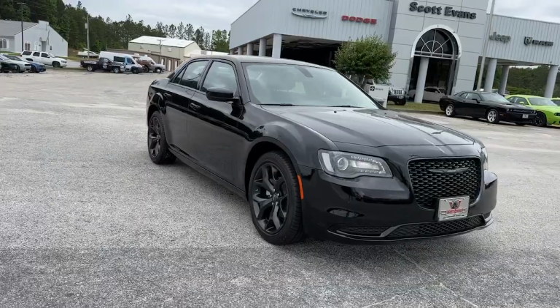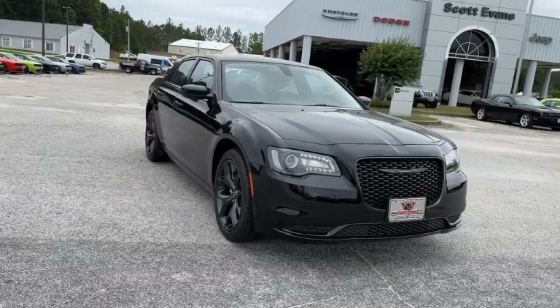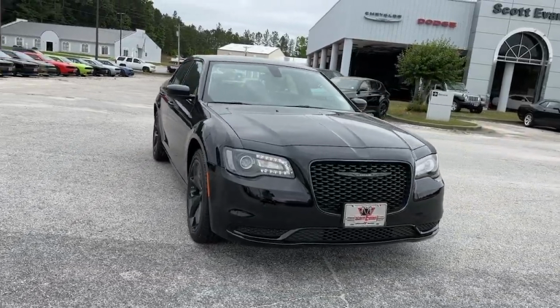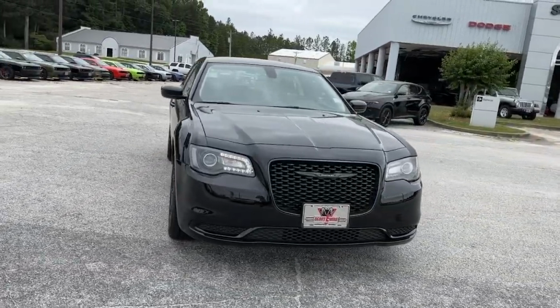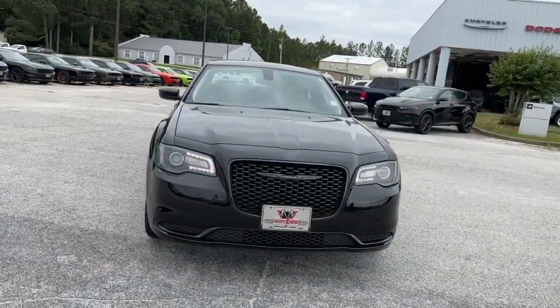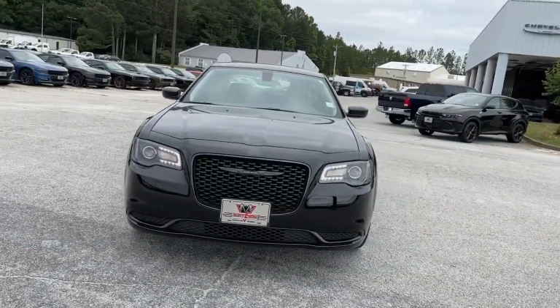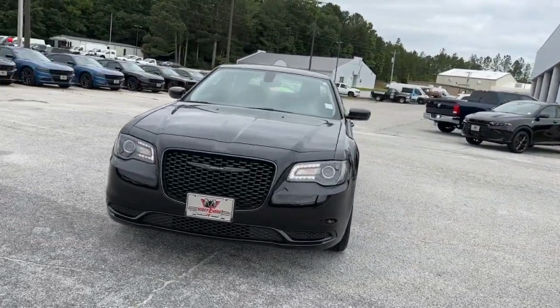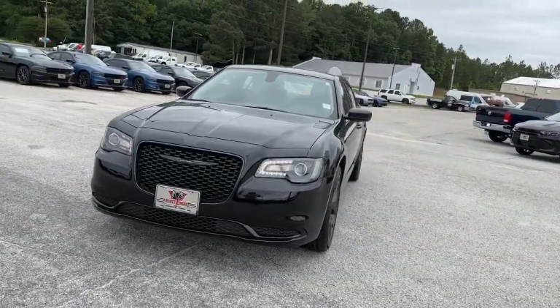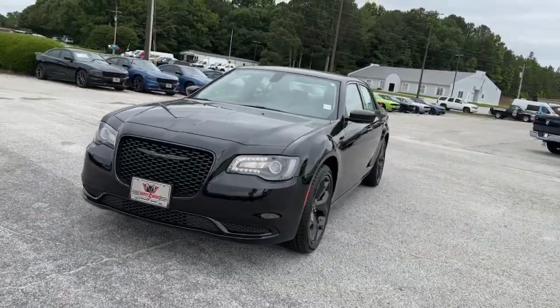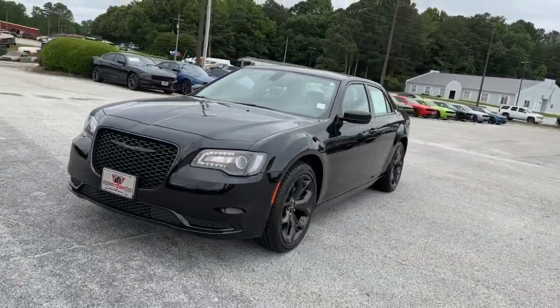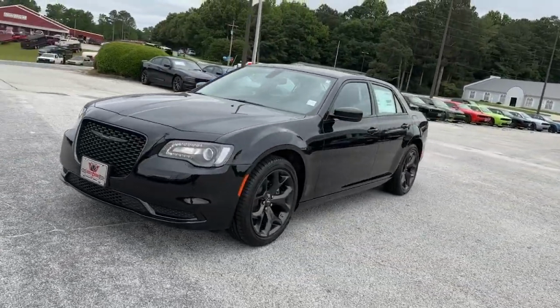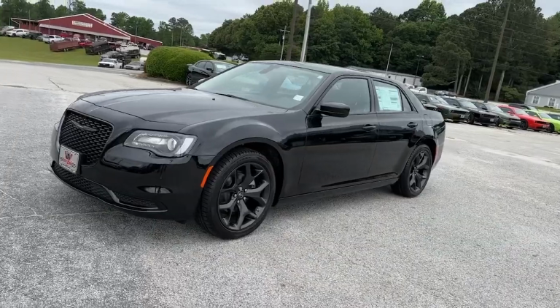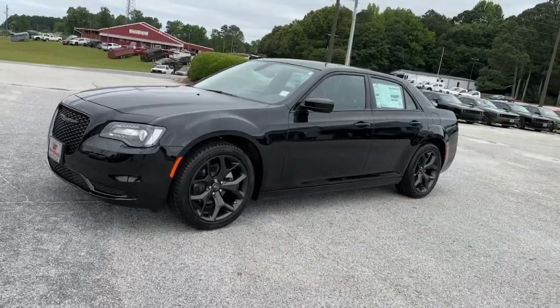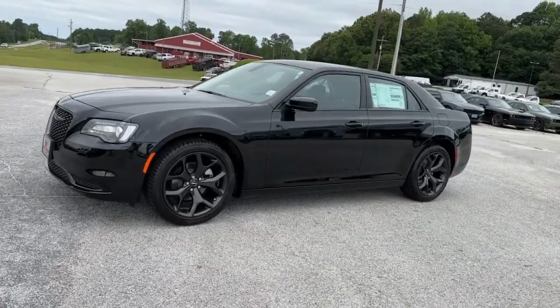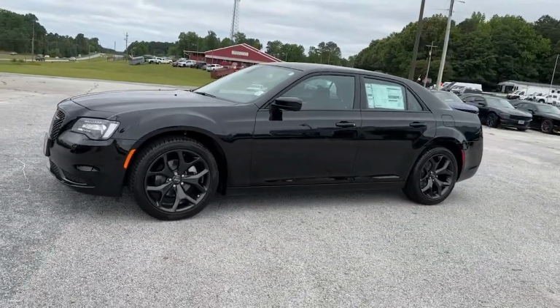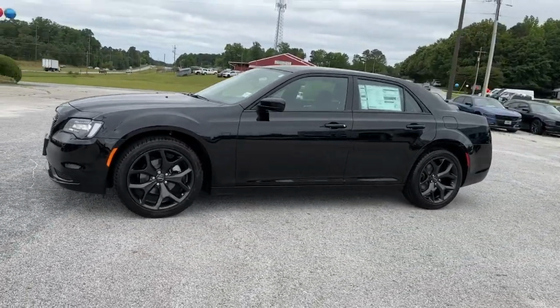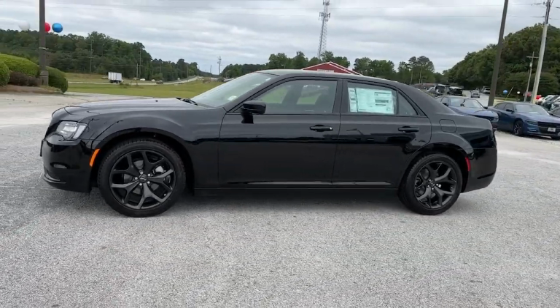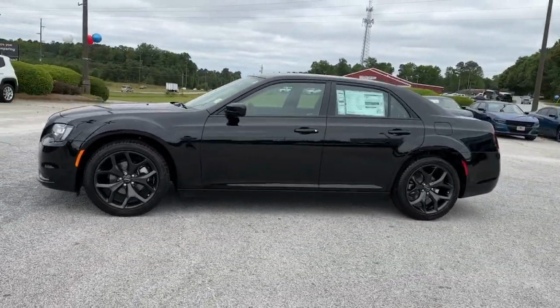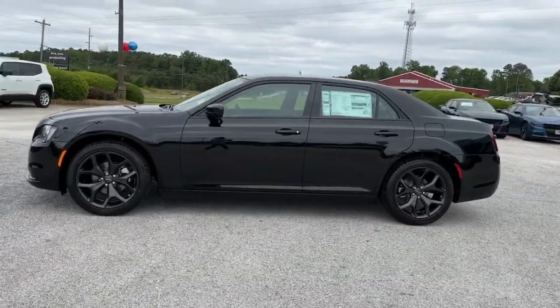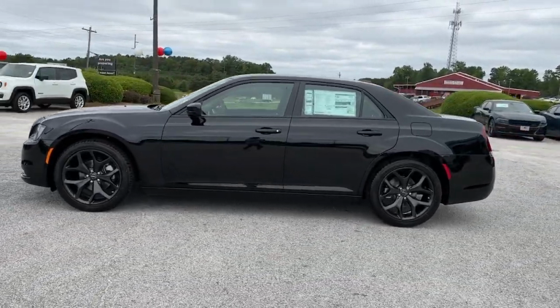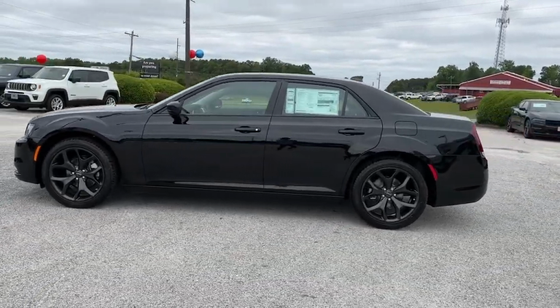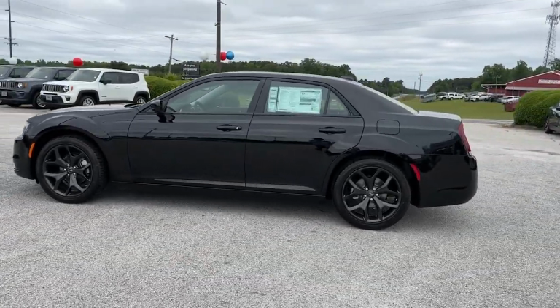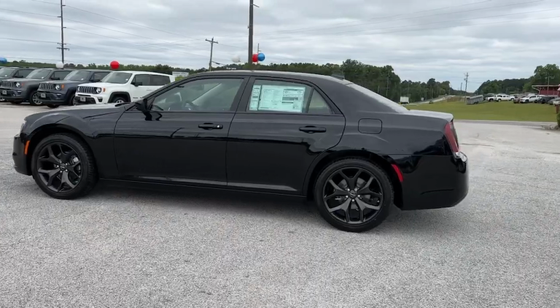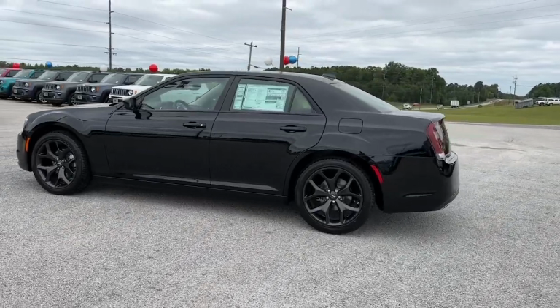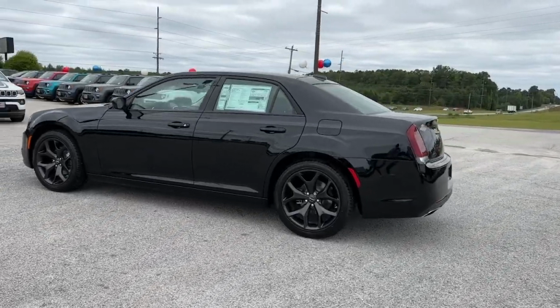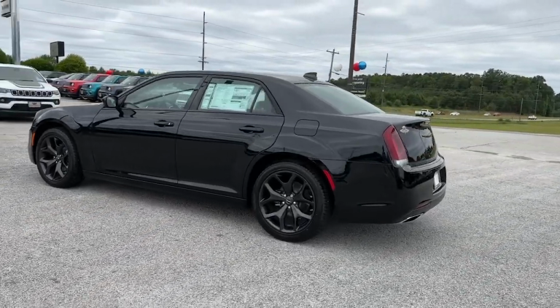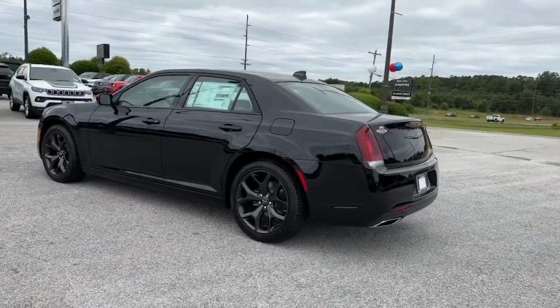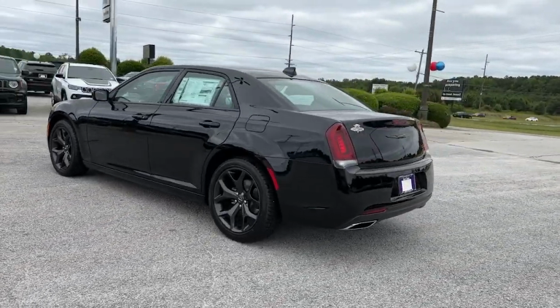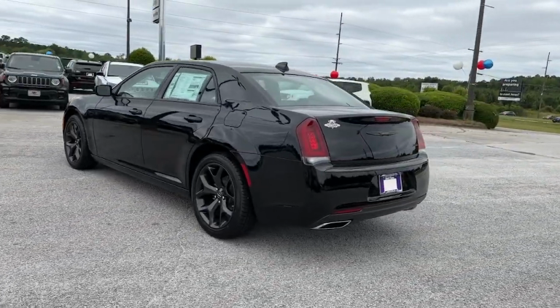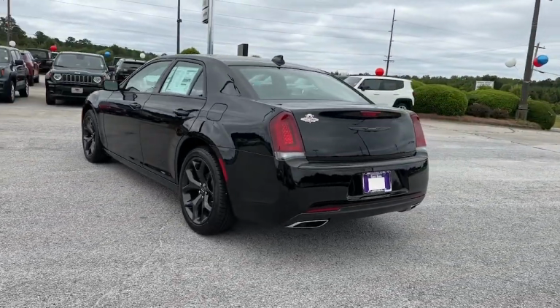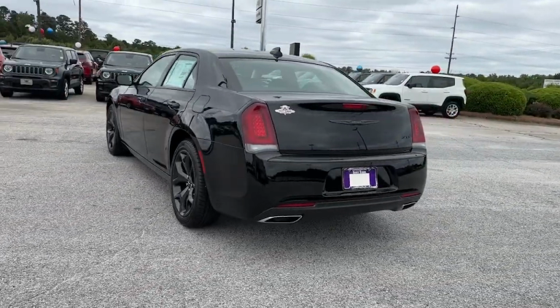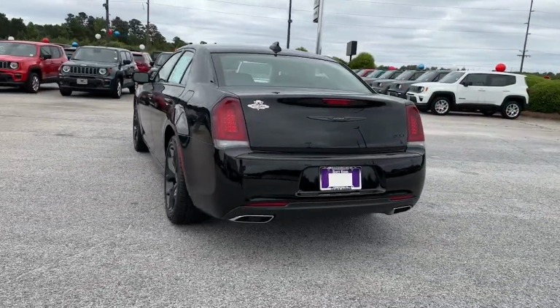You just found the 2023 Chrysler 300. The luxurious 300 combines traditional full-size sedan comfort and refinement with the latest in smart technology, resulting in a deliciously modern and sophisticated automobile.